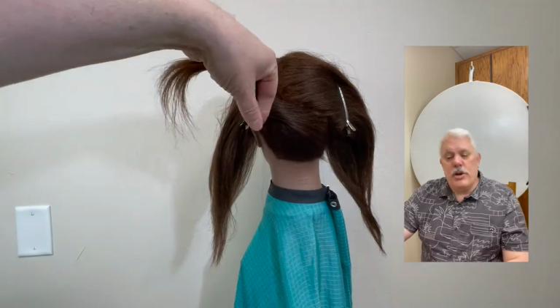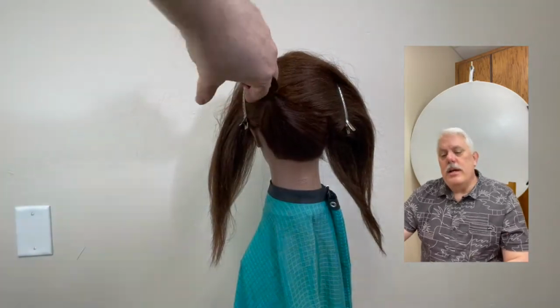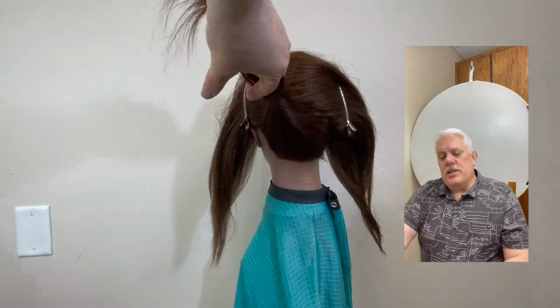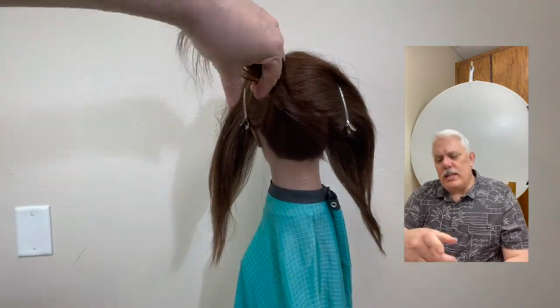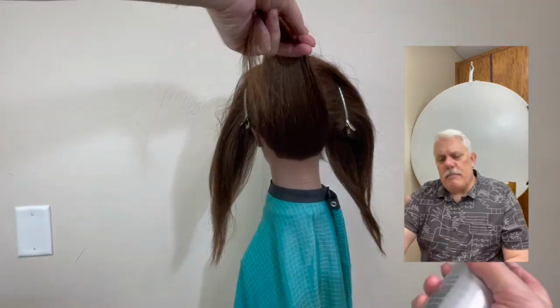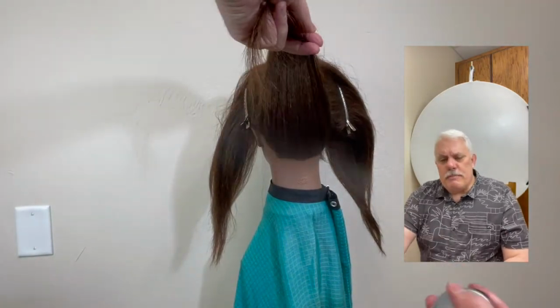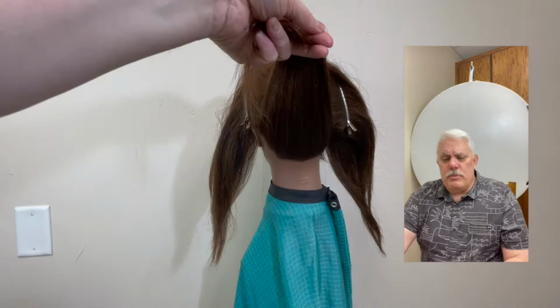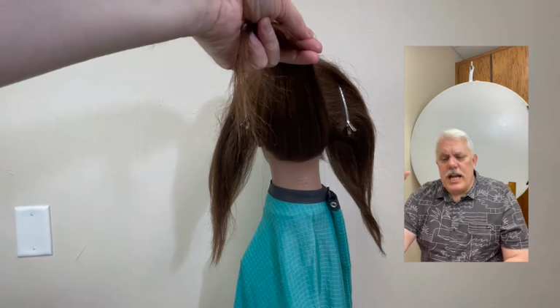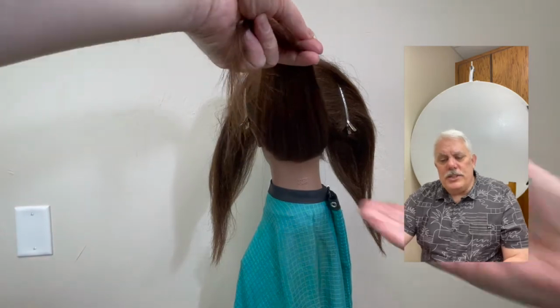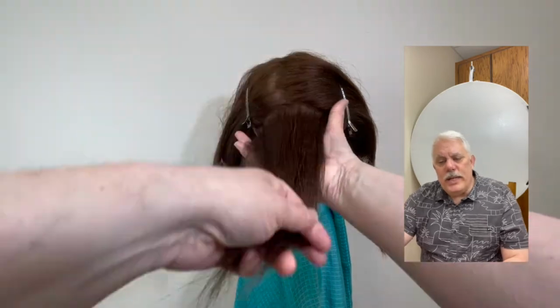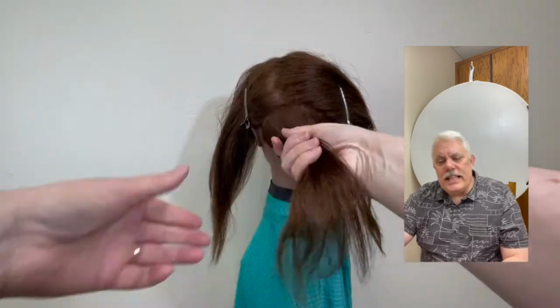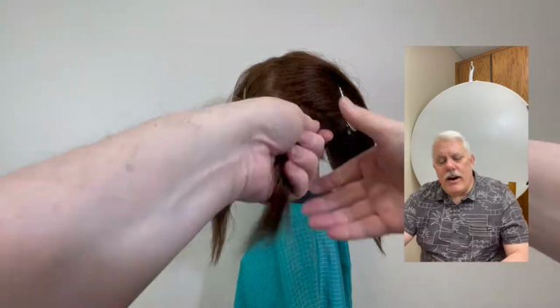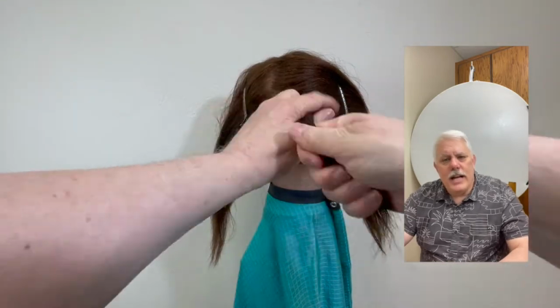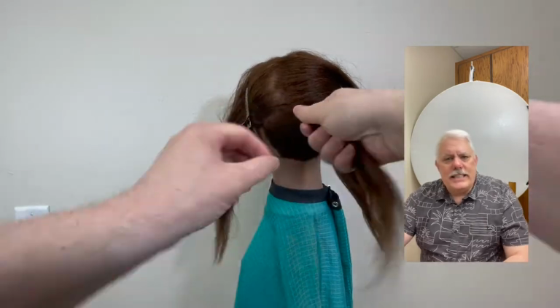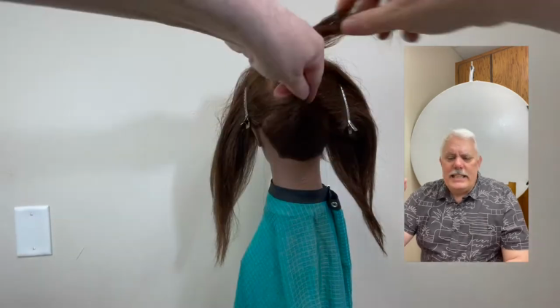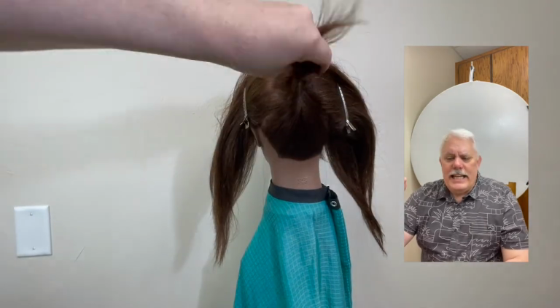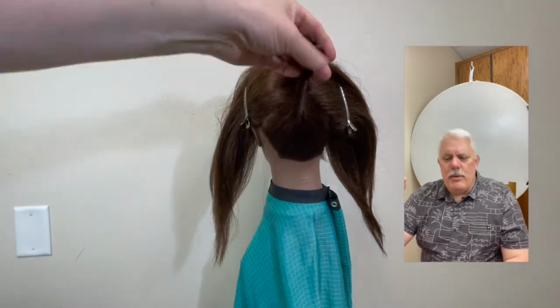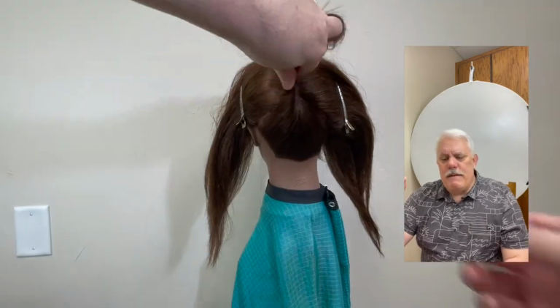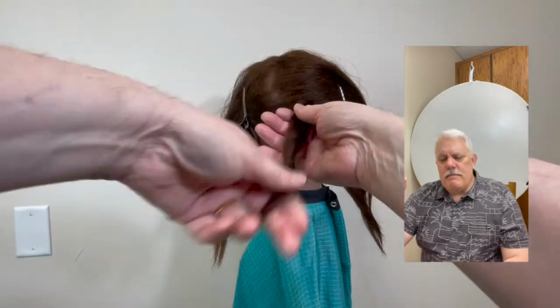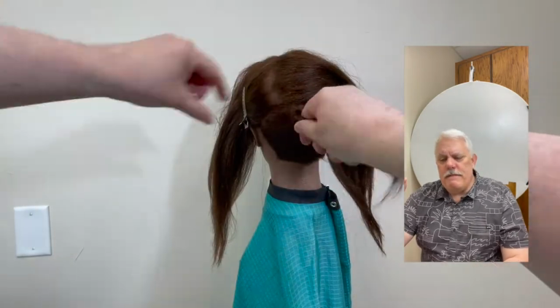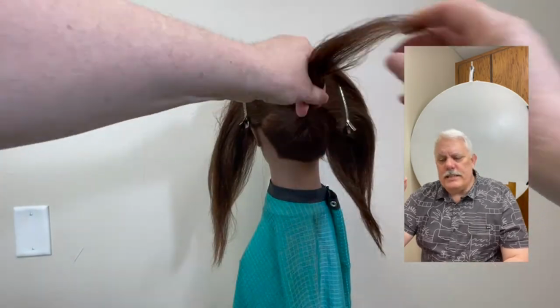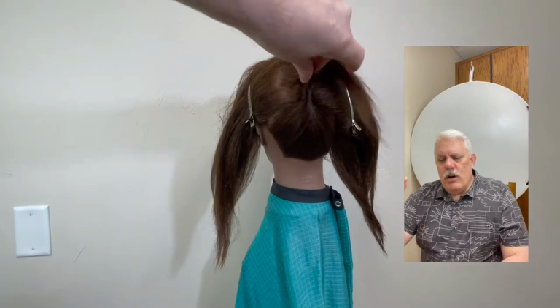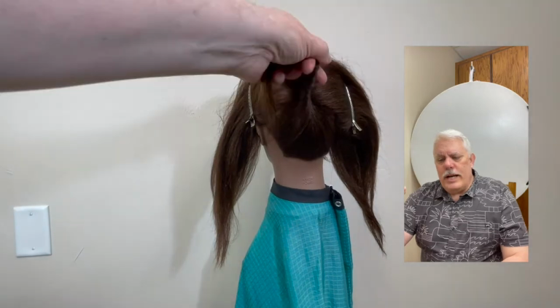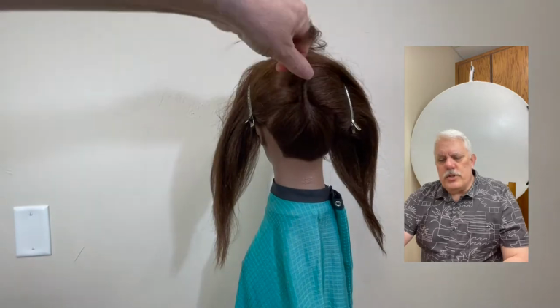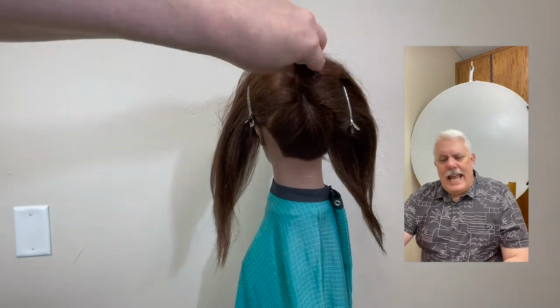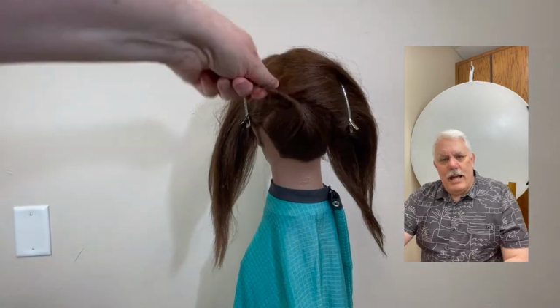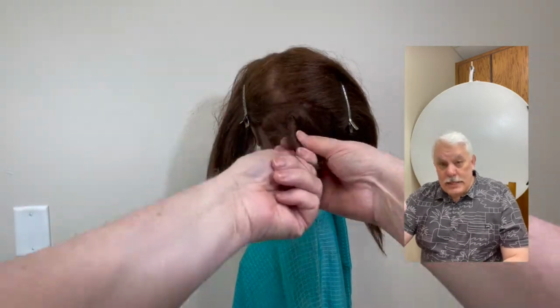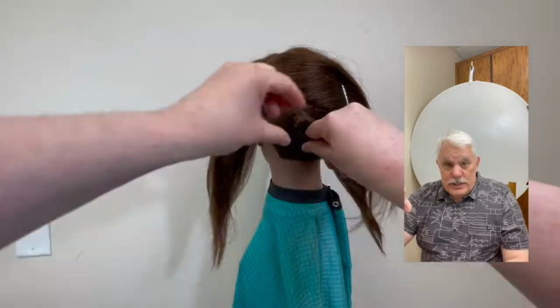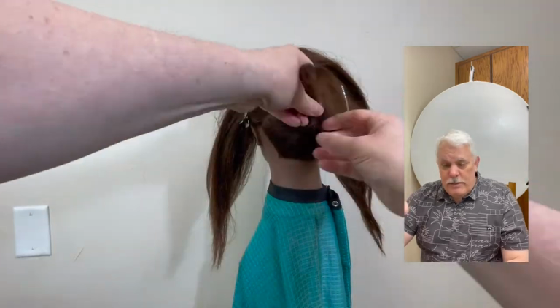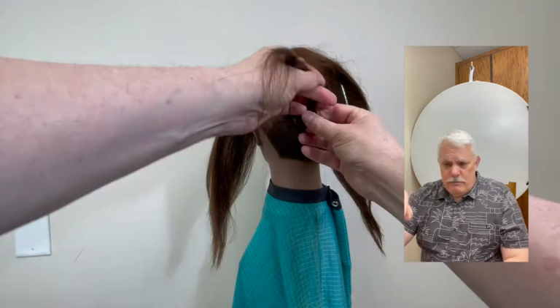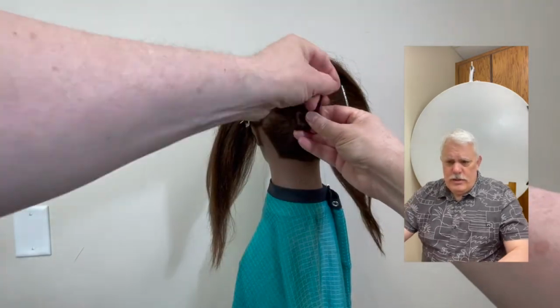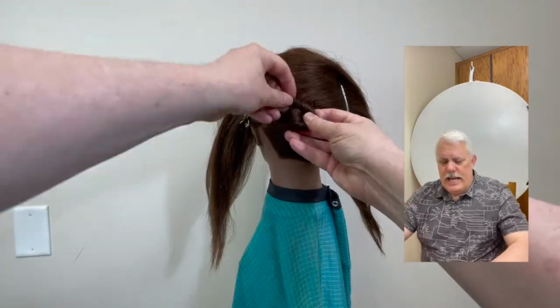I spray with the Lysop, use a paddle brush, and then I twist the hair as tightly as I can get it by putting my fist right close to the head. And I begin twisting right there, right close to the head.